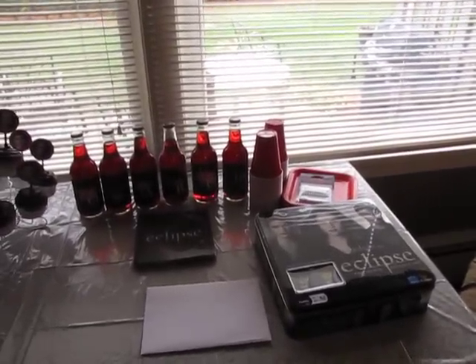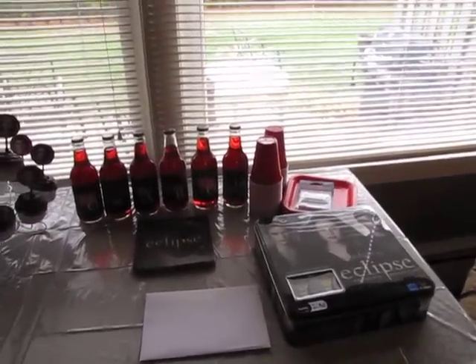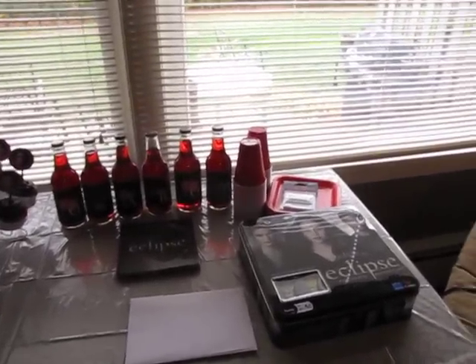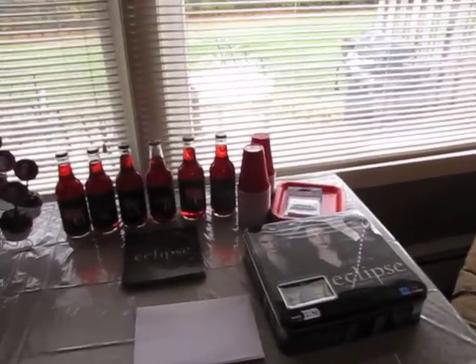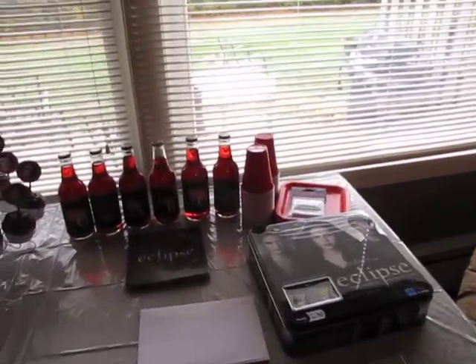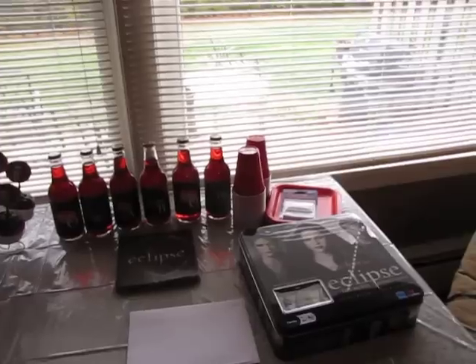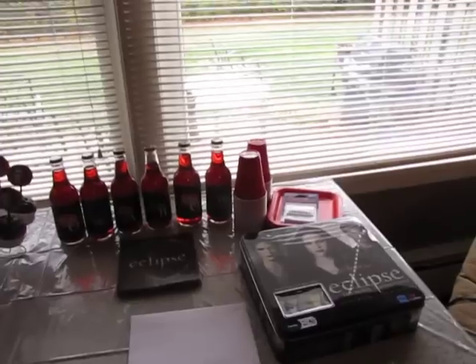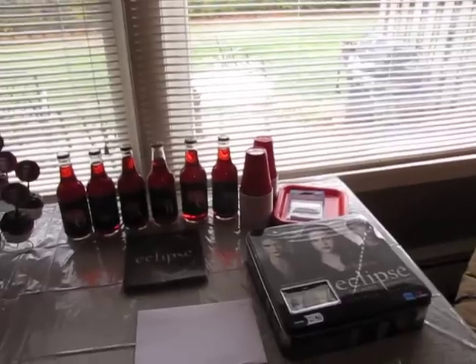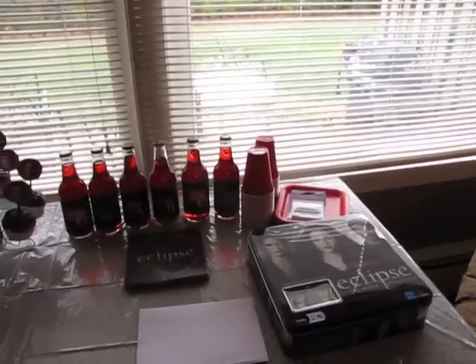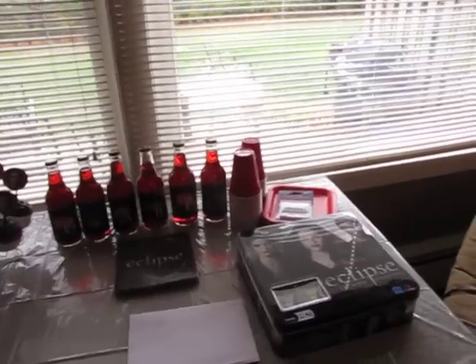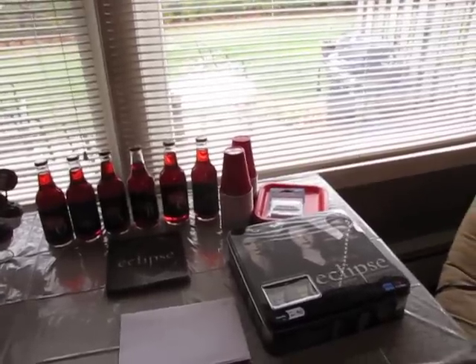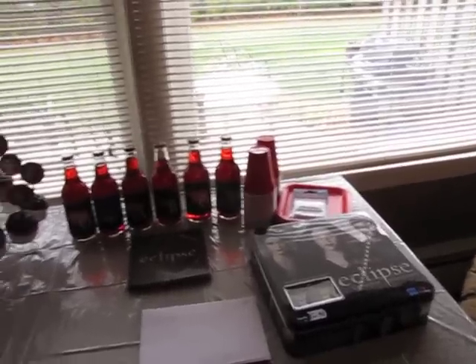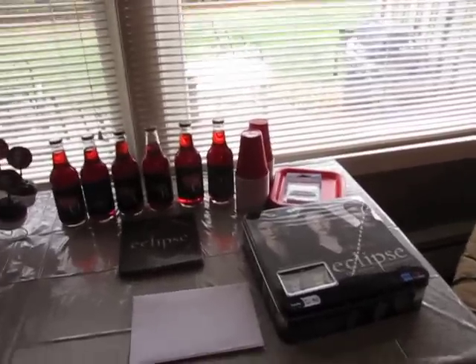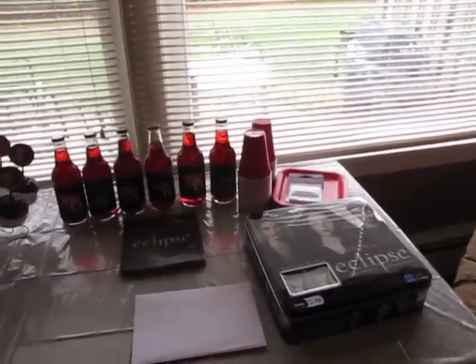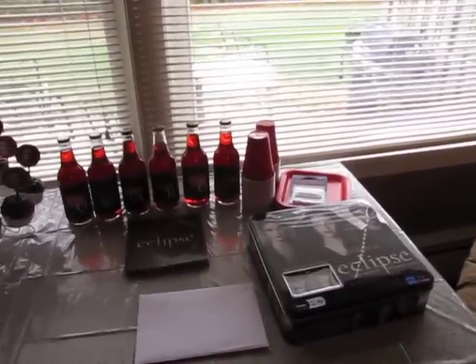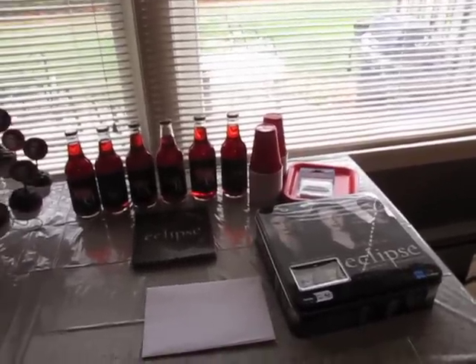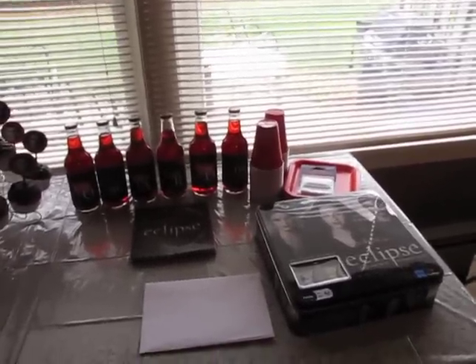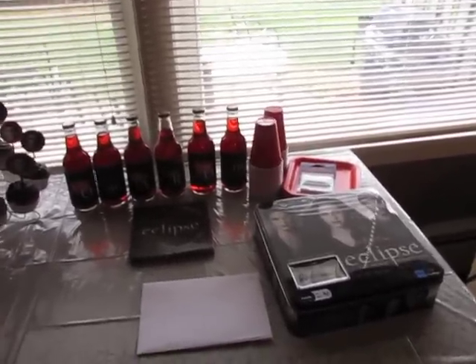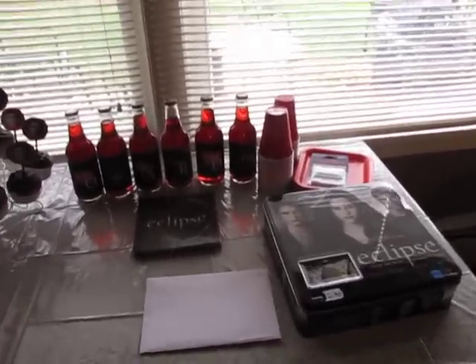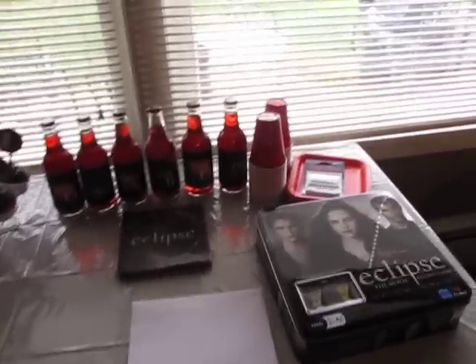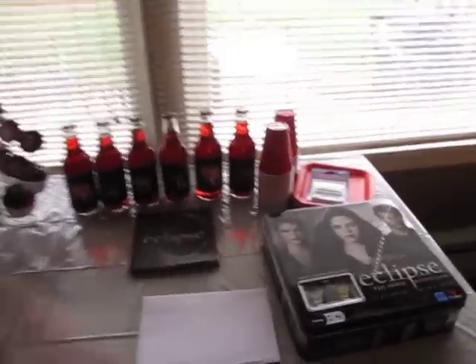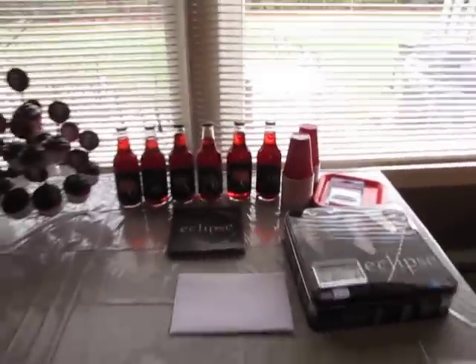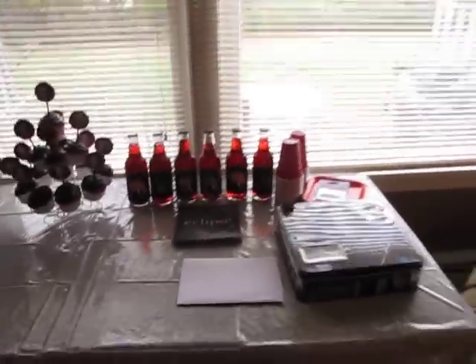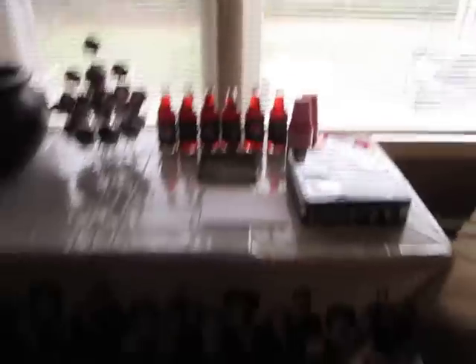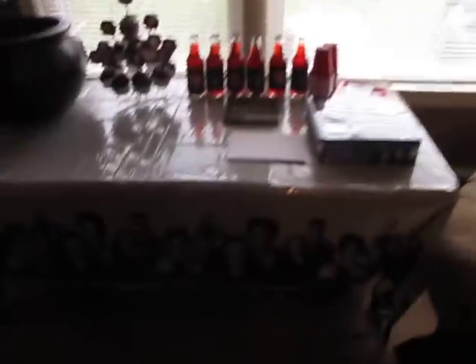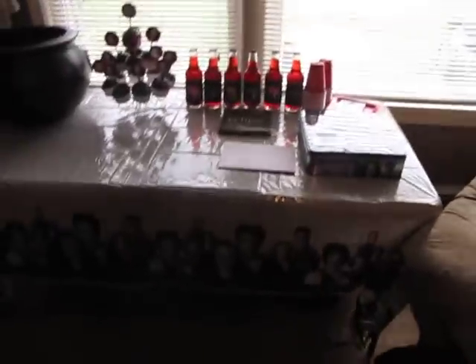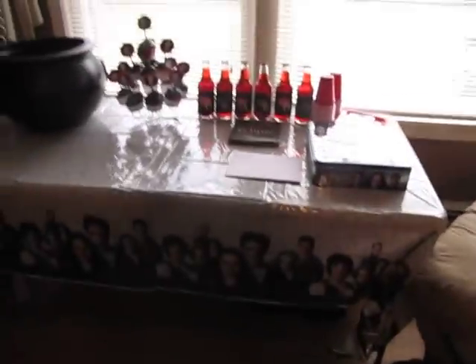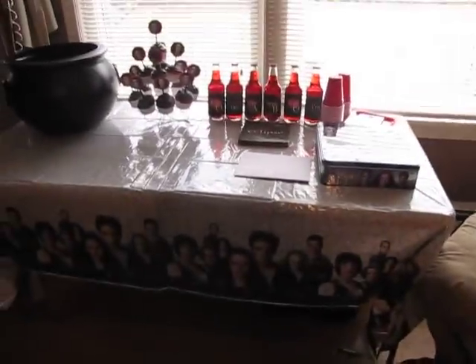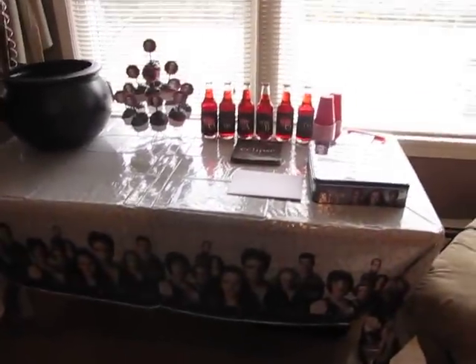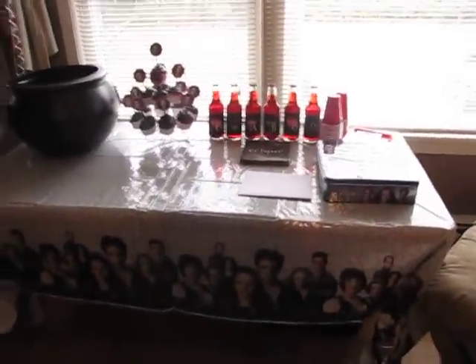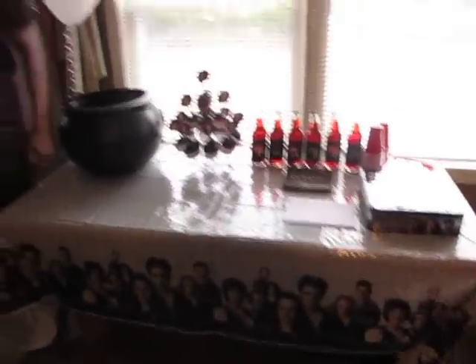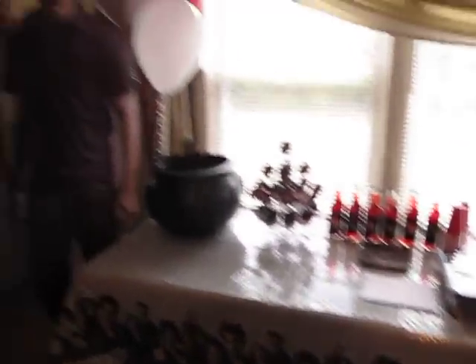Sorry about the background noise, I have kids in my house. But I wanted to show you guys, this is like her little setup. Sorry about the lighting.